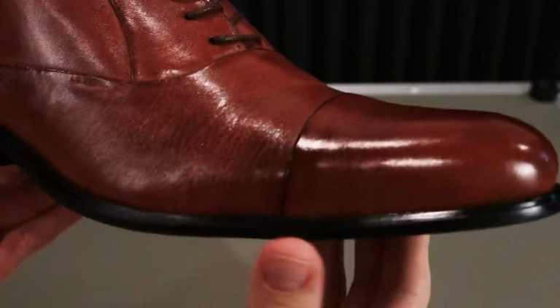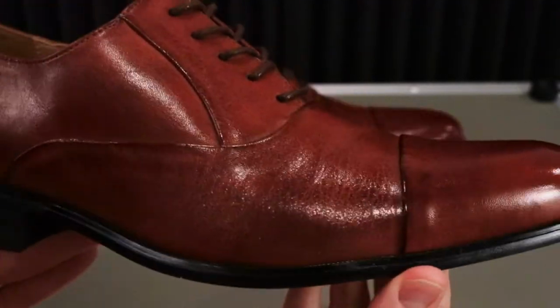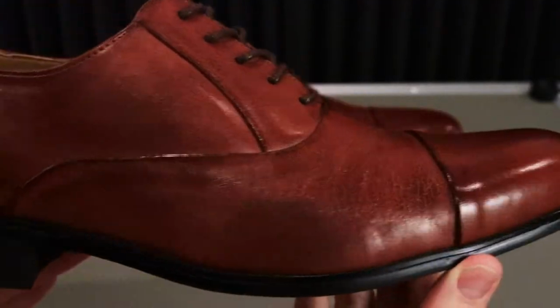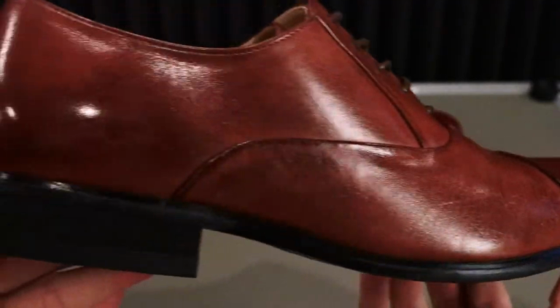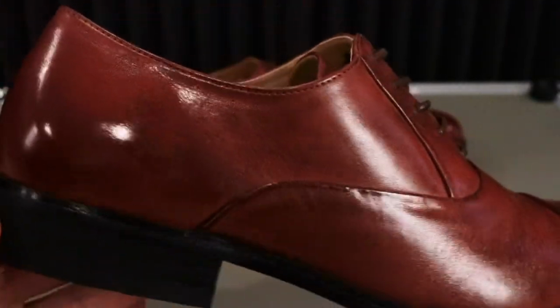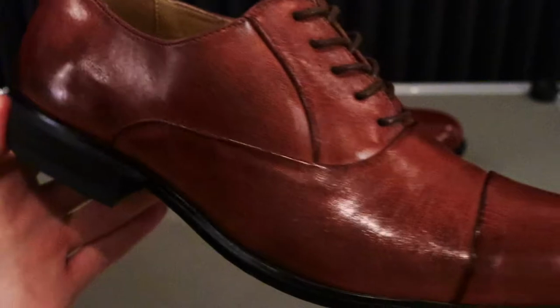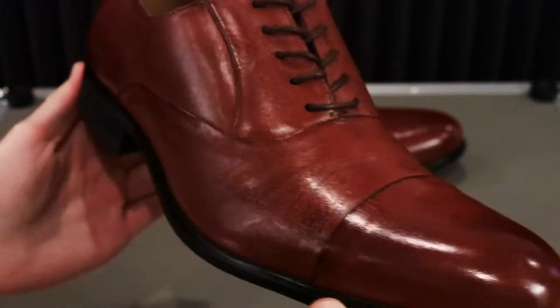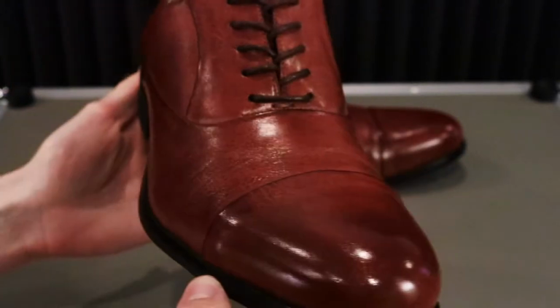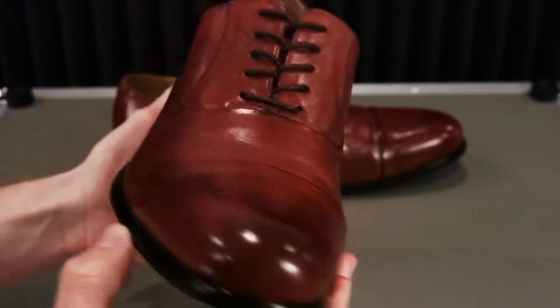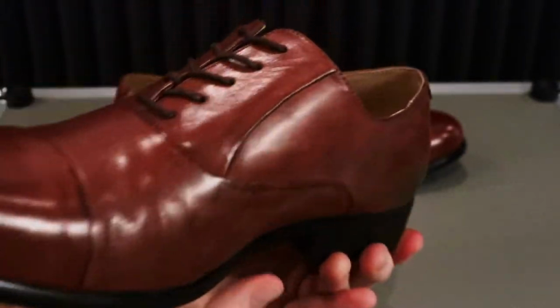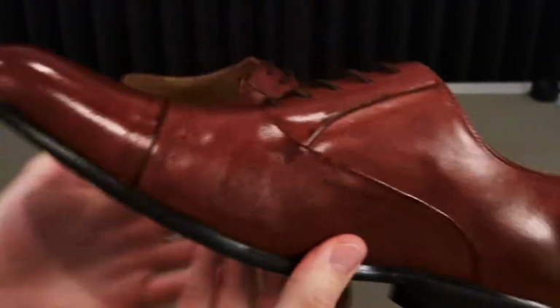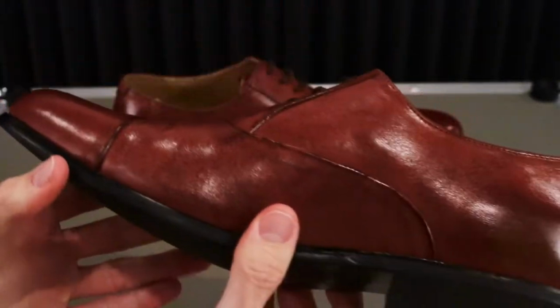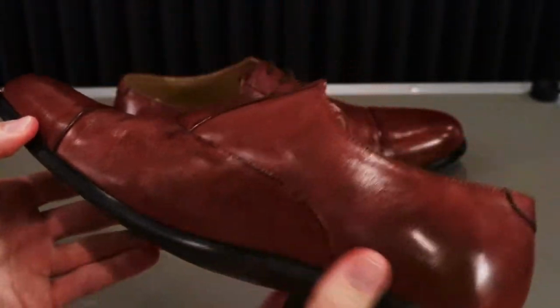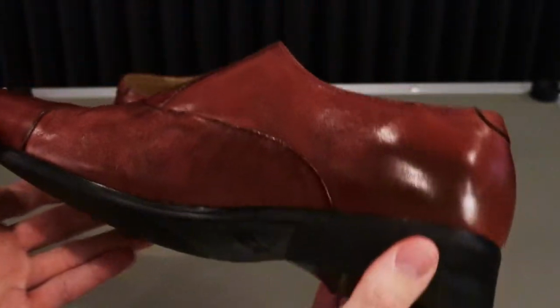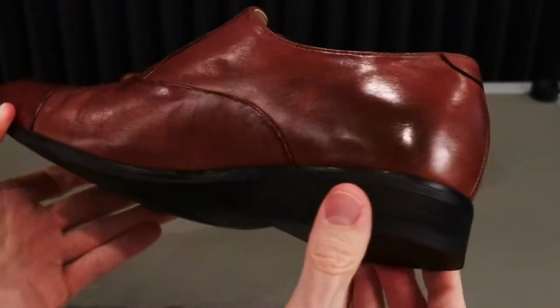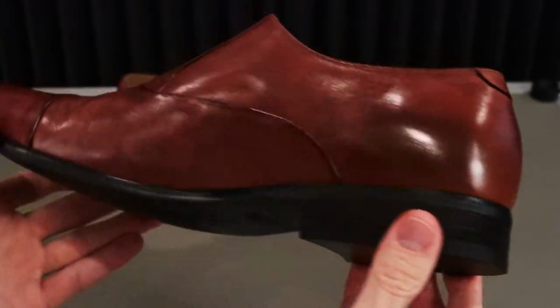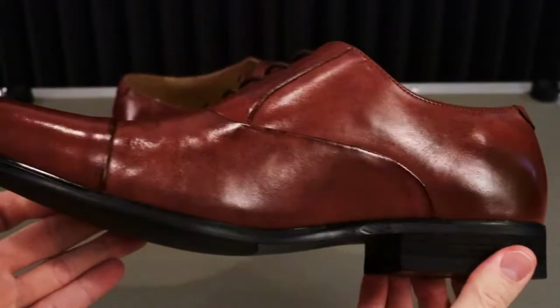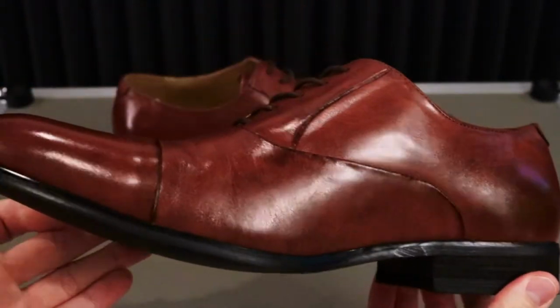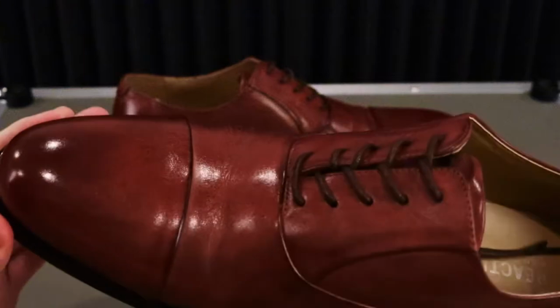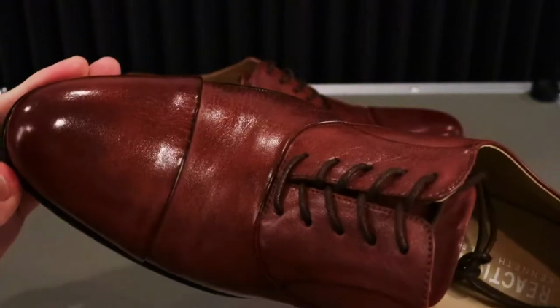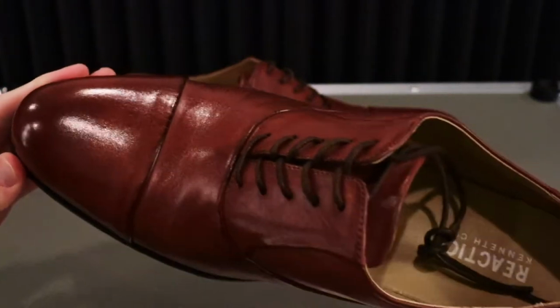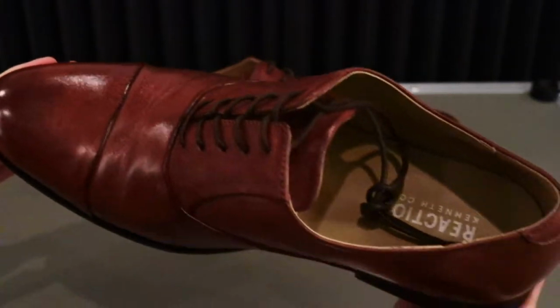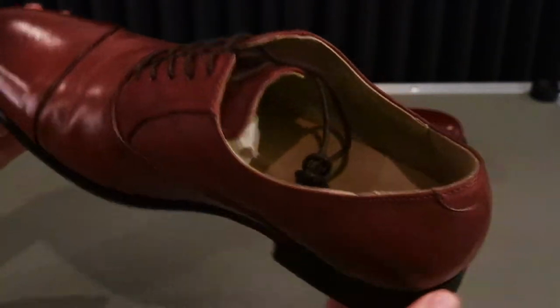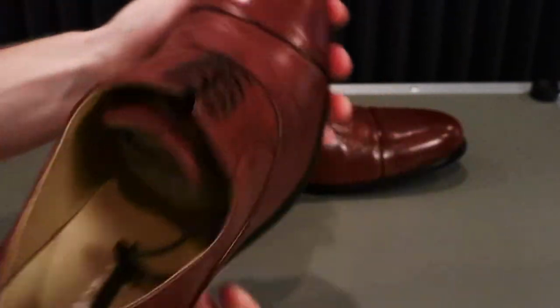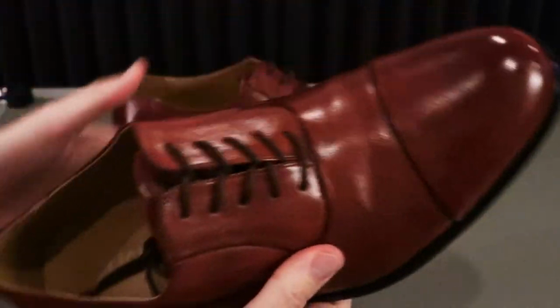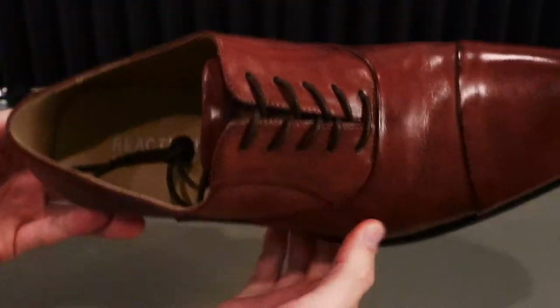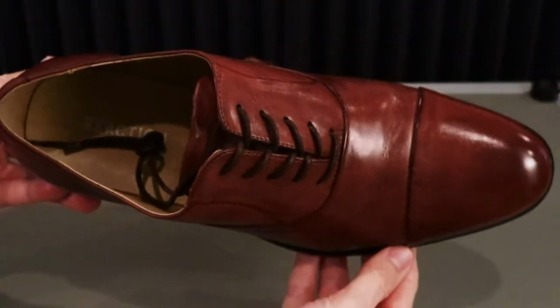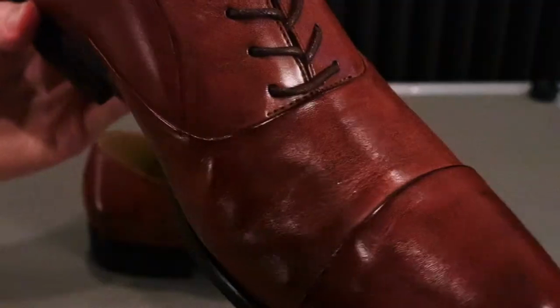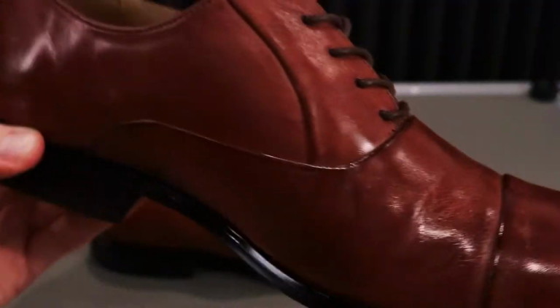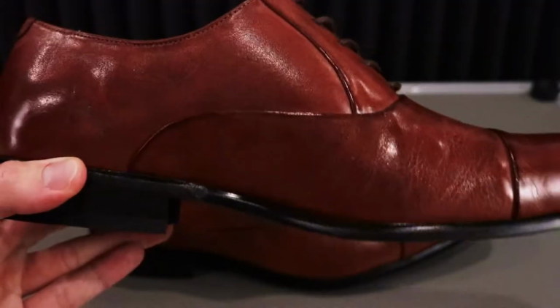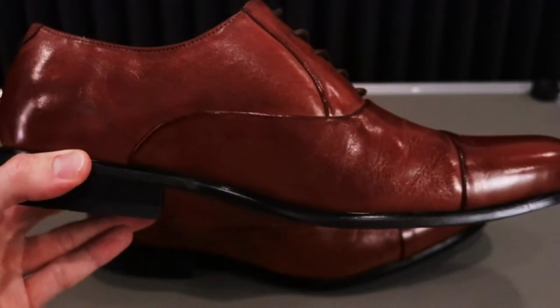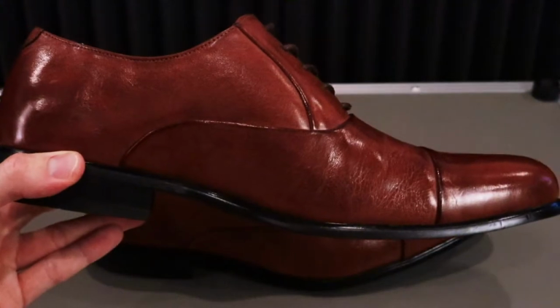These are going to be a dress shoe in a cognac colorway. It looks very deep and rich in brown, almost like a tobacco cigar kind of color. All the information is from macy's.com. This is not a paid promotion.